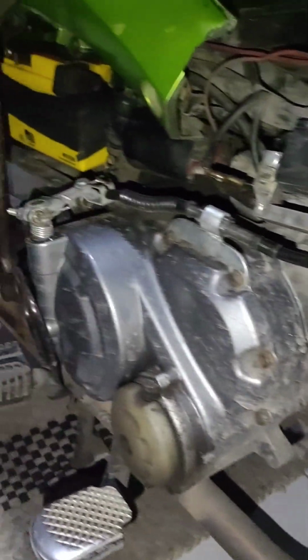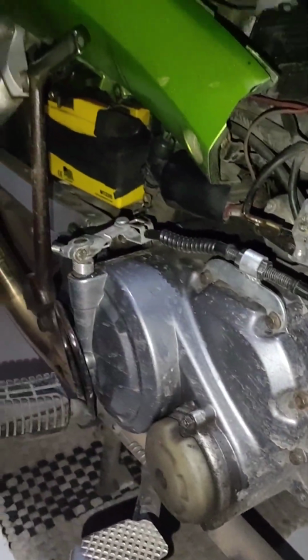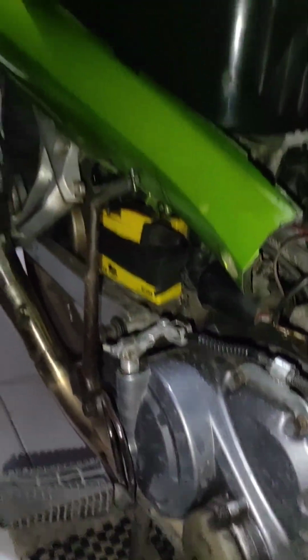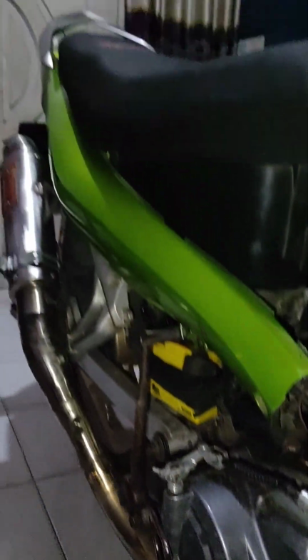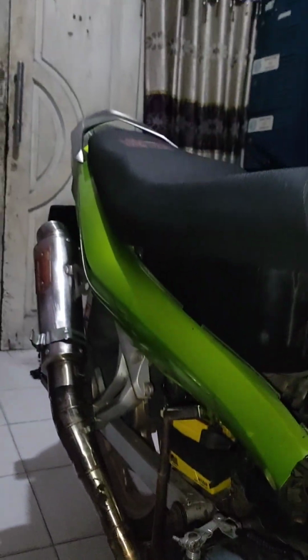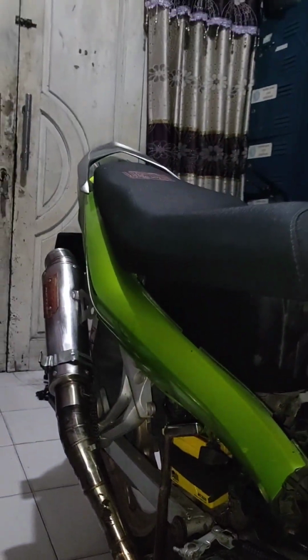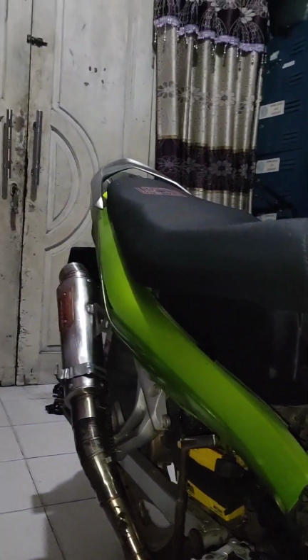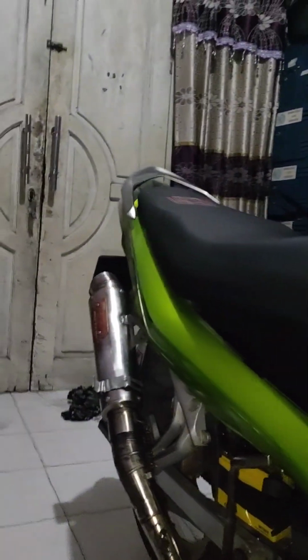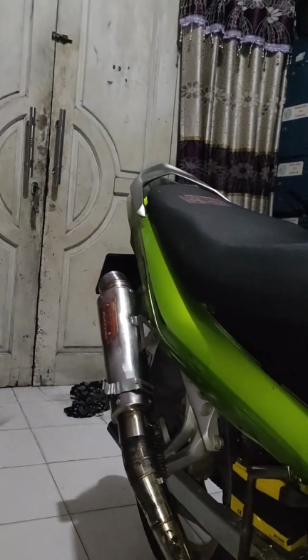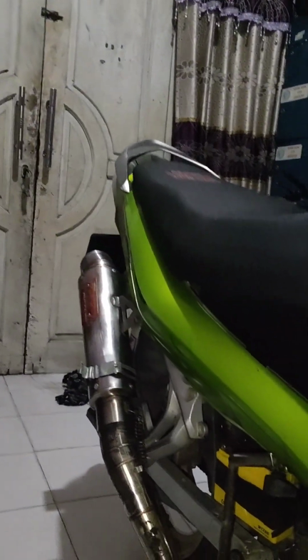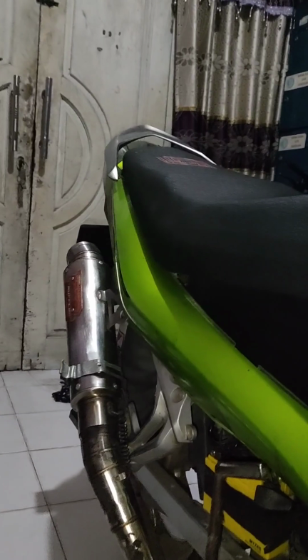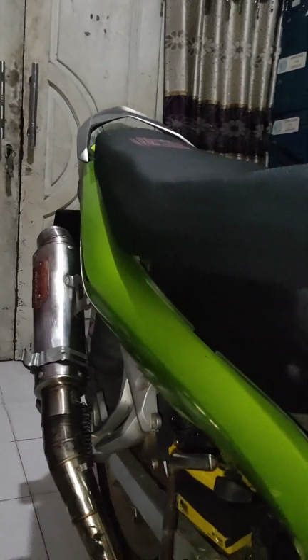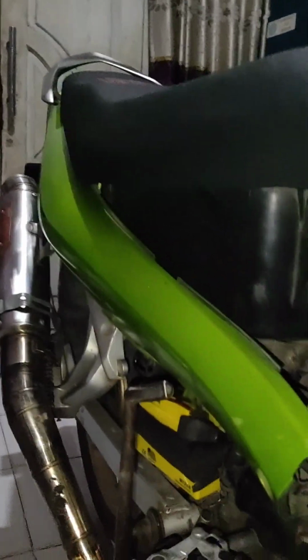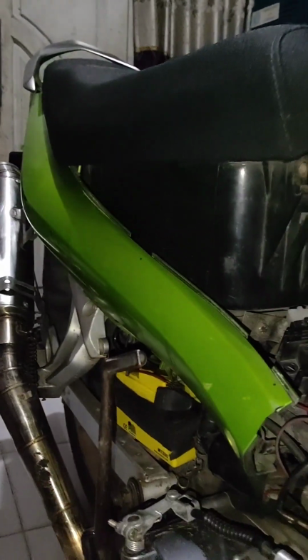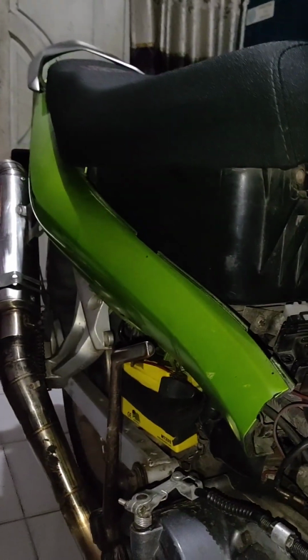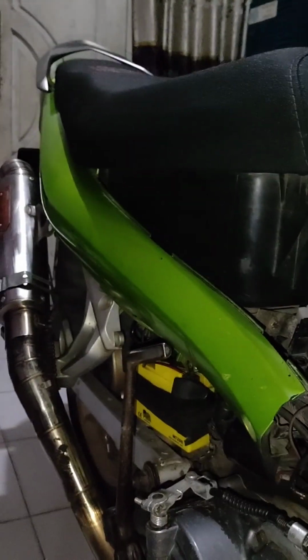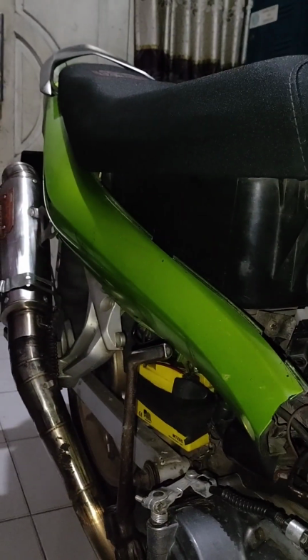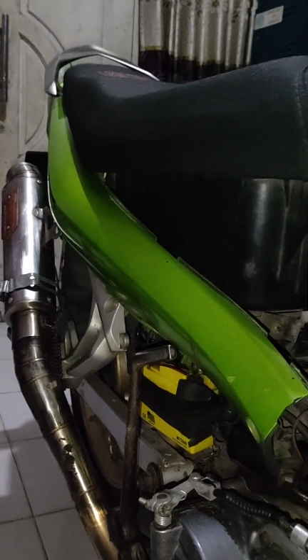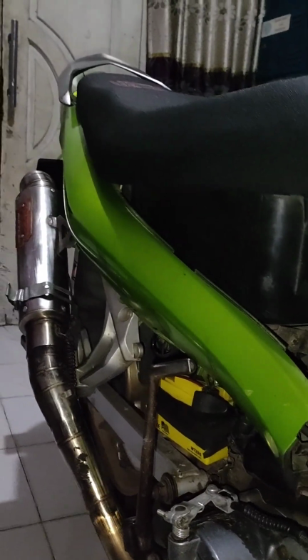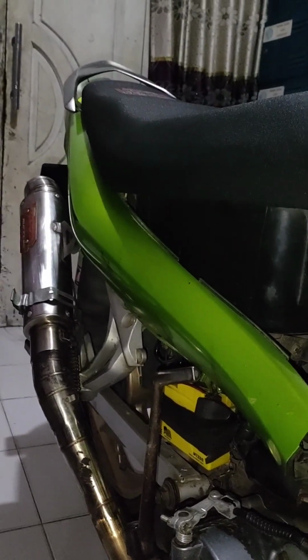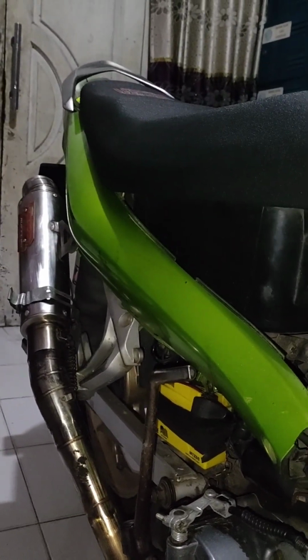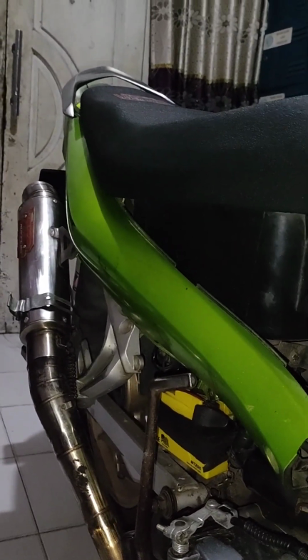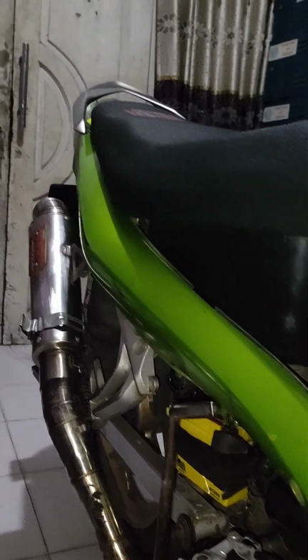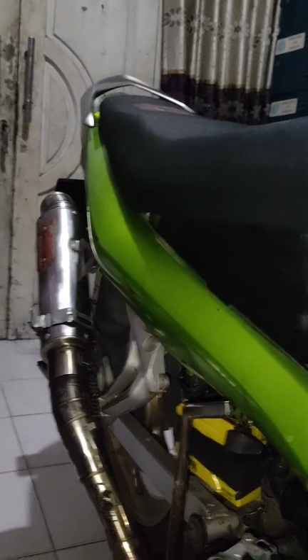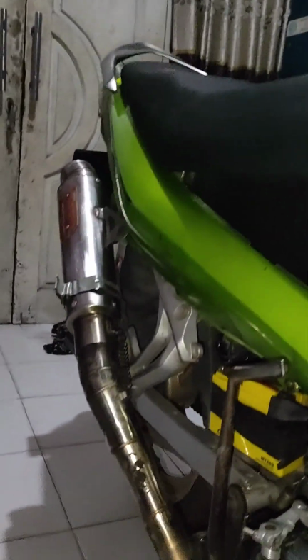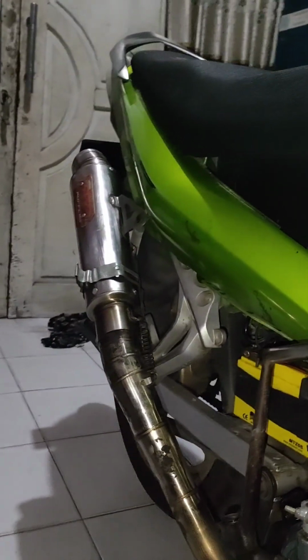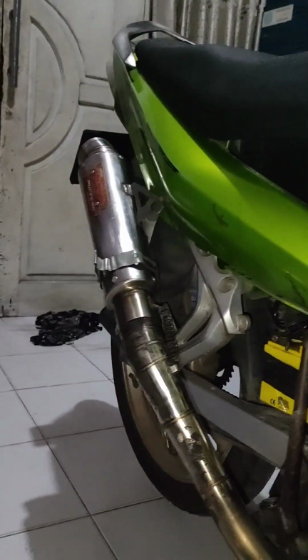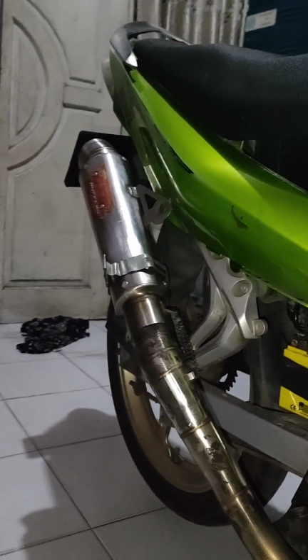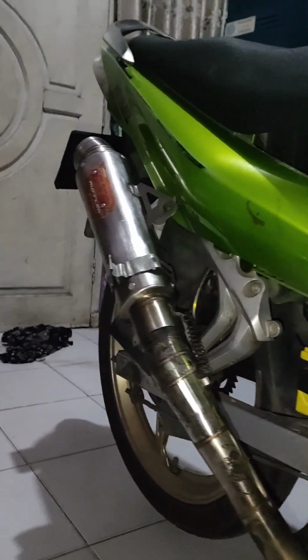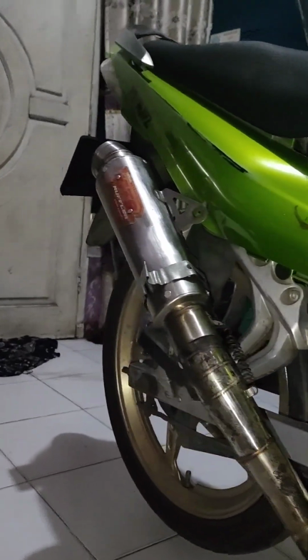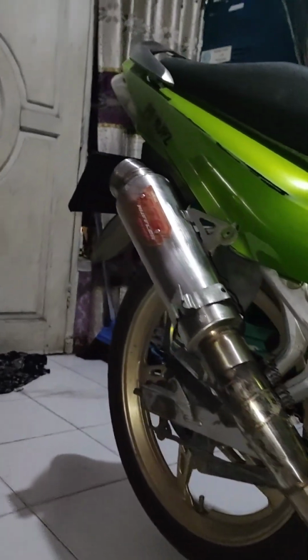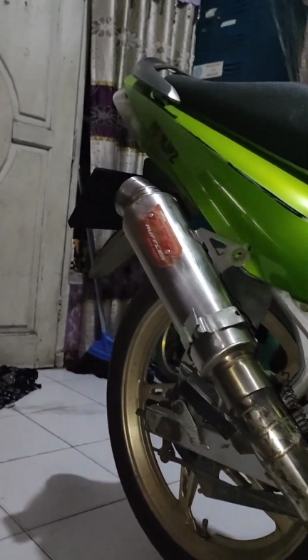Ini dia kondisi Jupiter Jet-nya di tahun 2023, bulan November, tanggal 28. Ini kenal port.